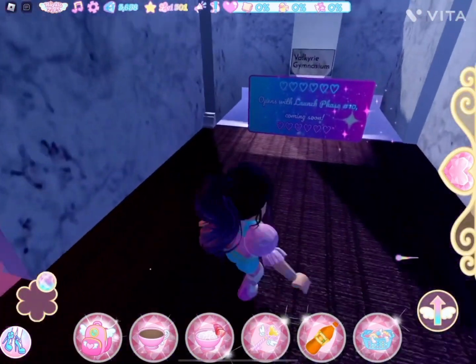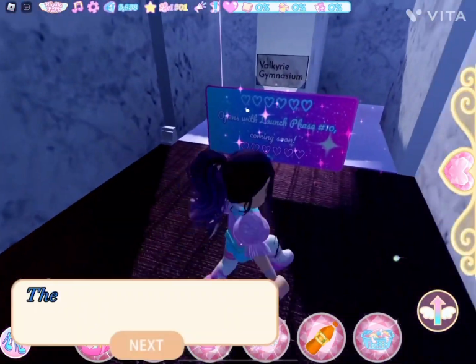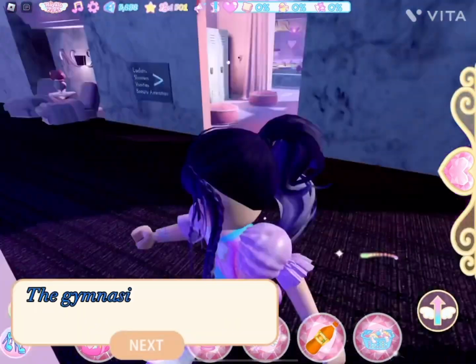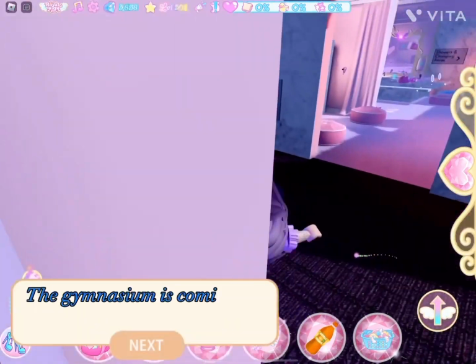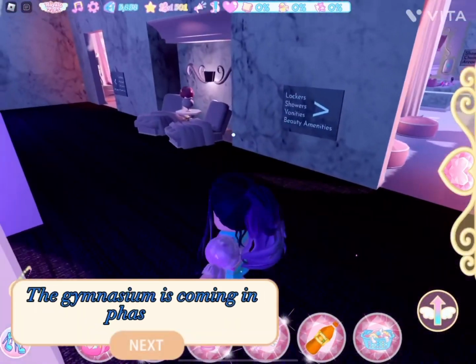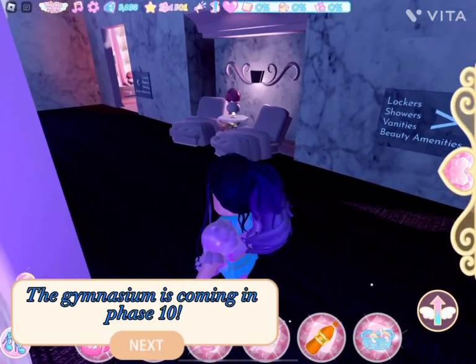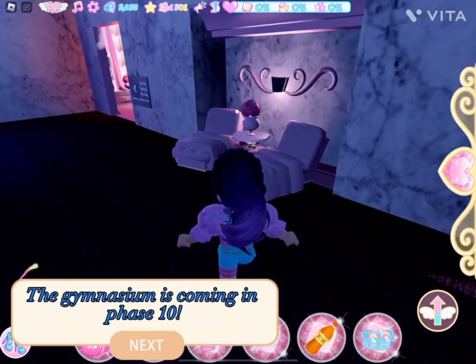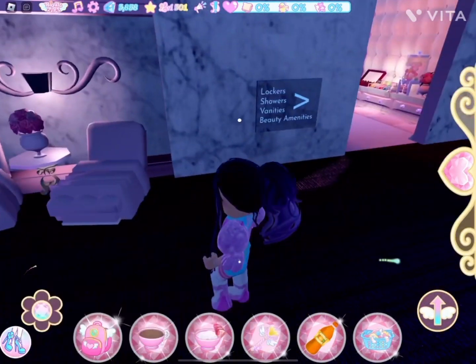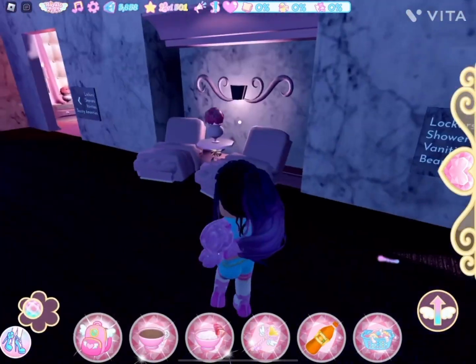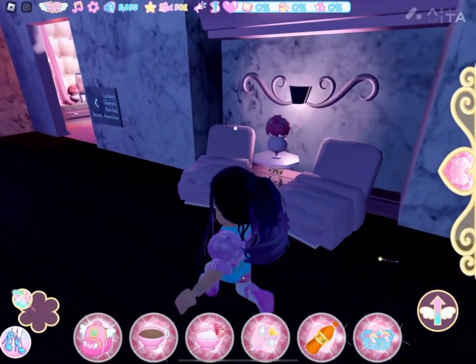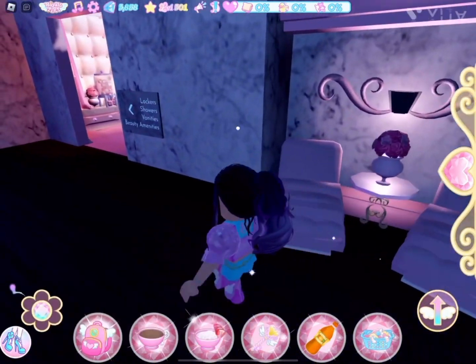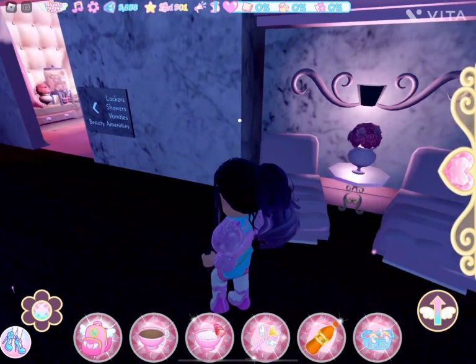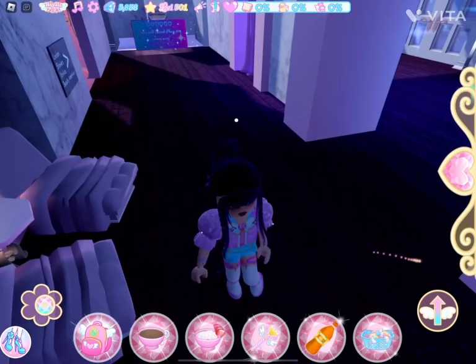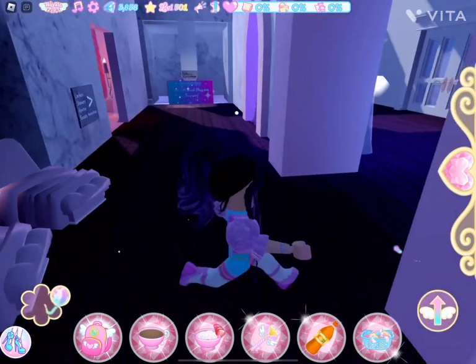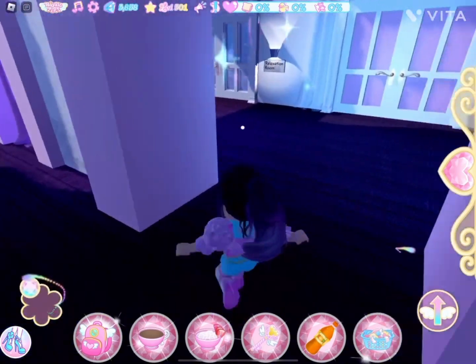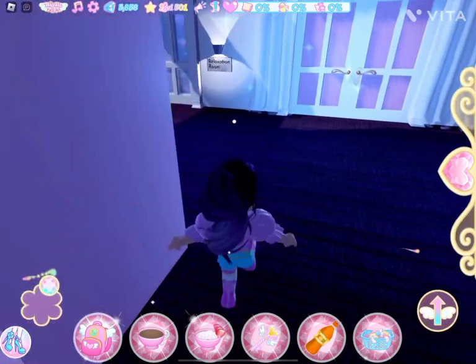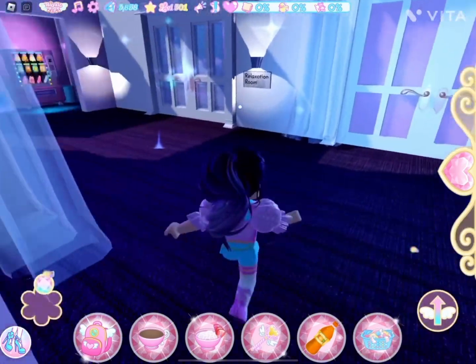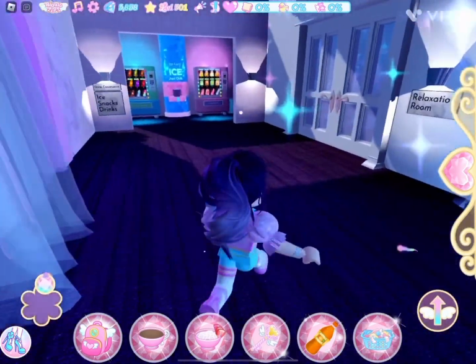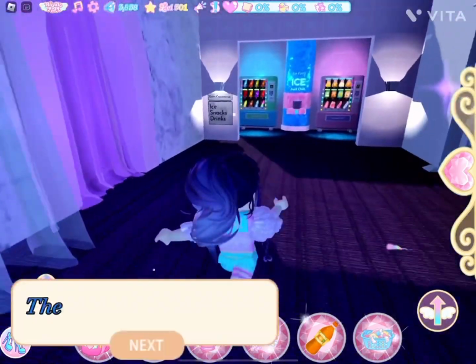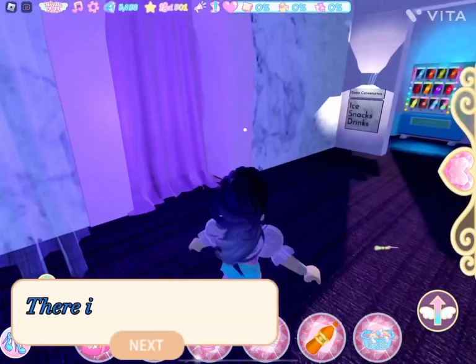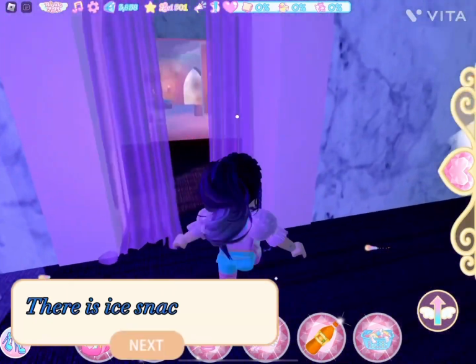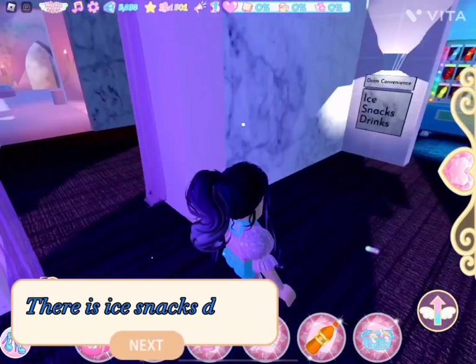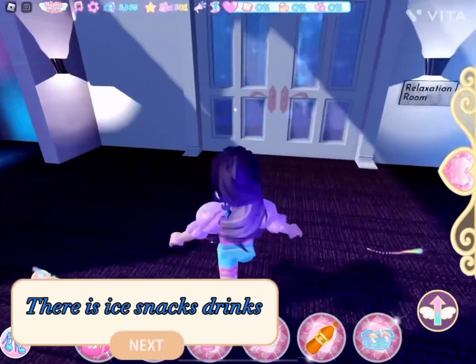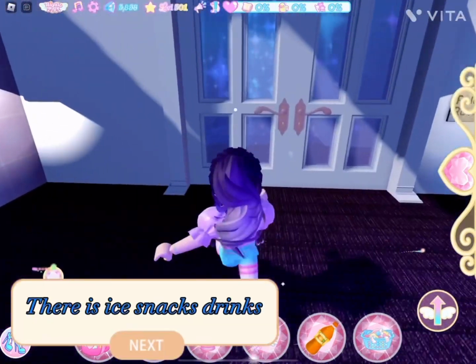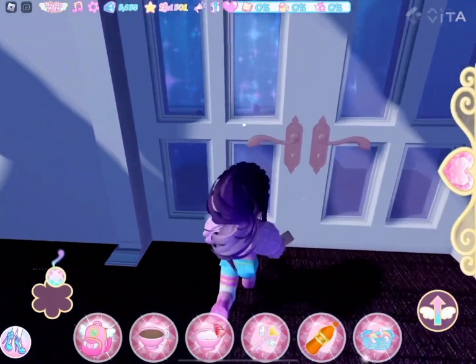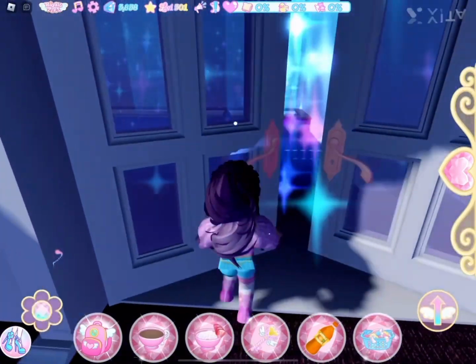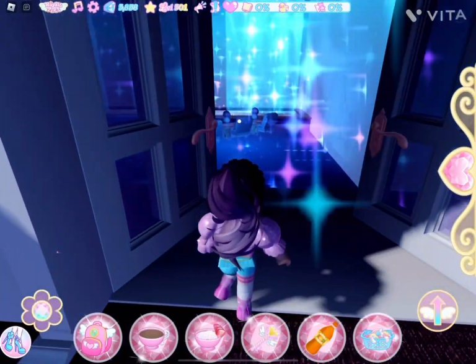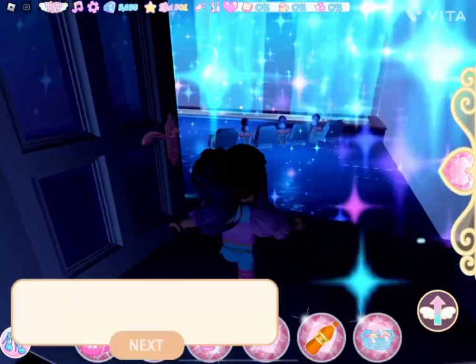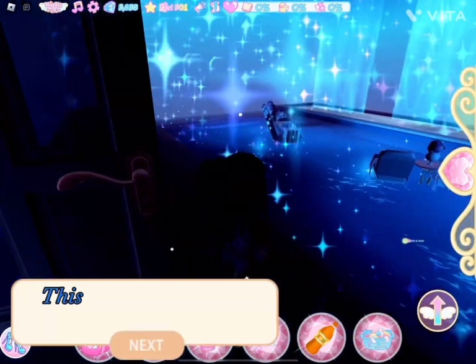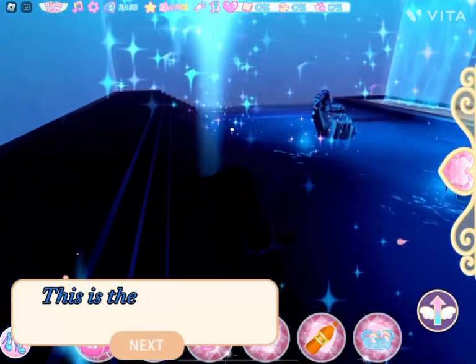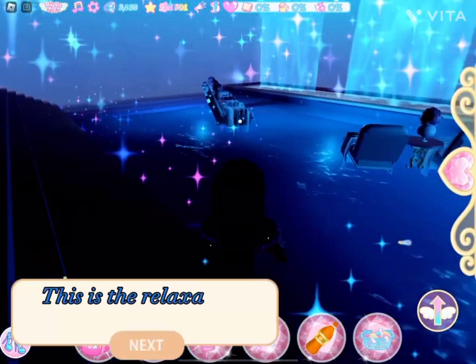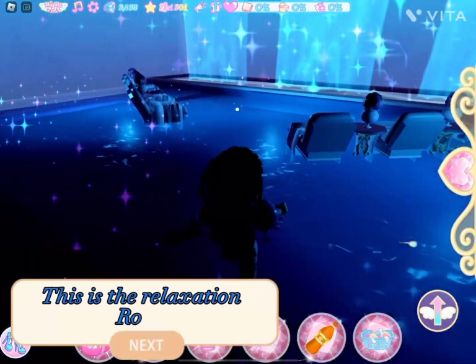The gymnasium is coming in phase 10. There is ice, snacks, drinks. This is the relaxation room.